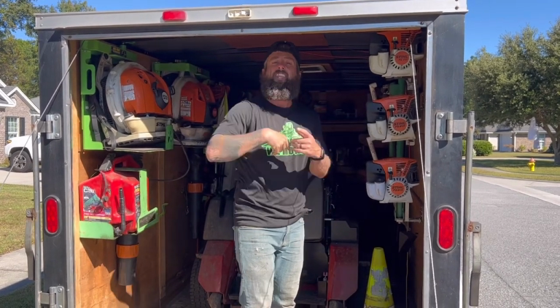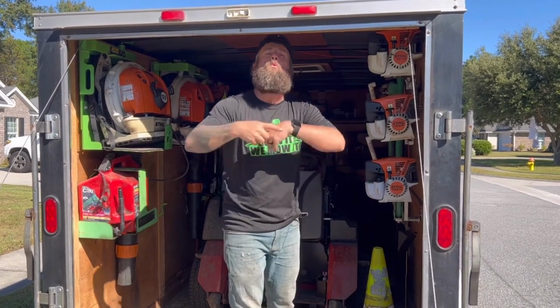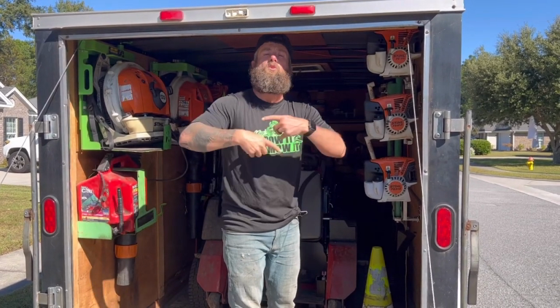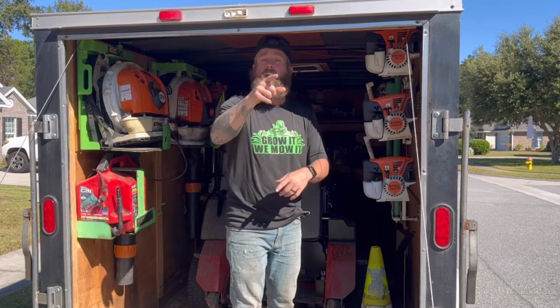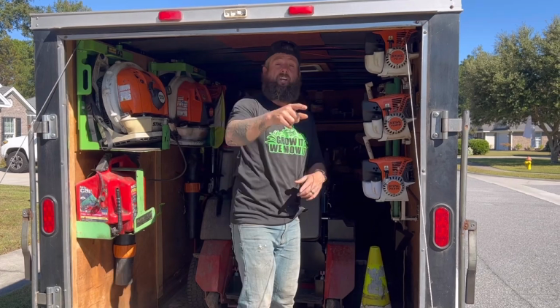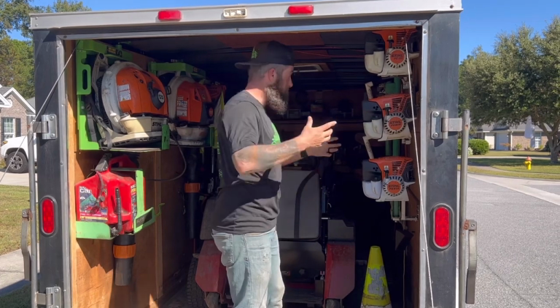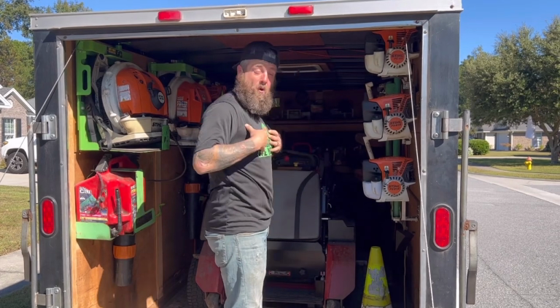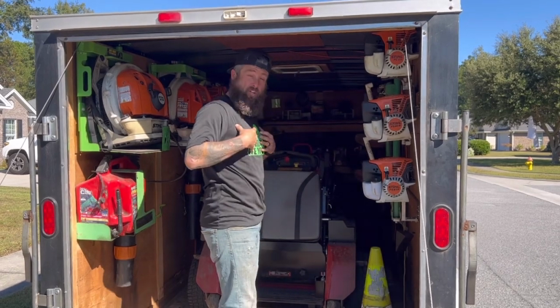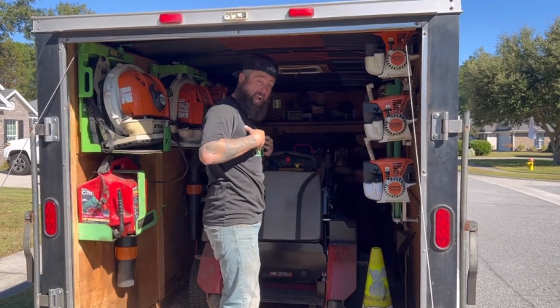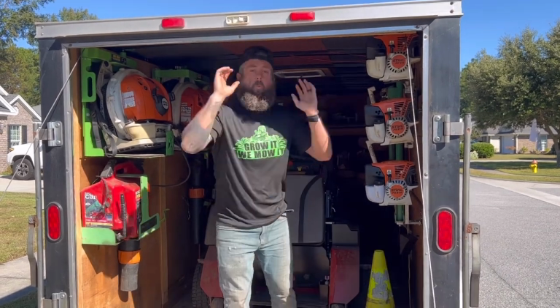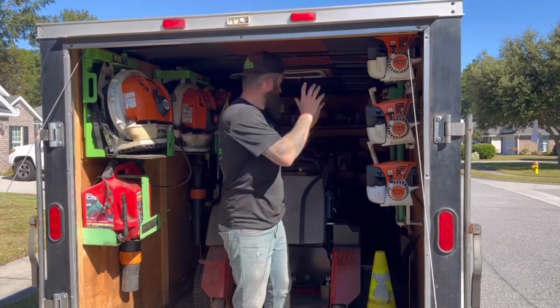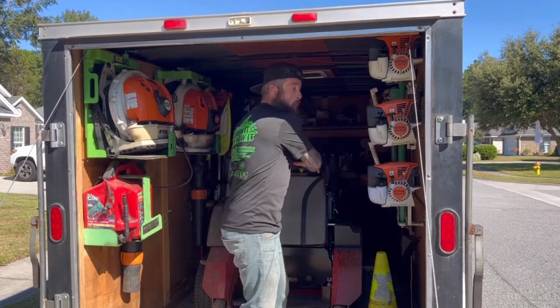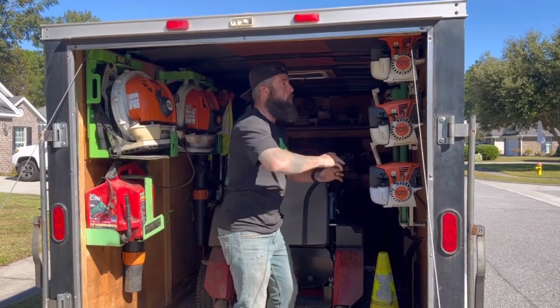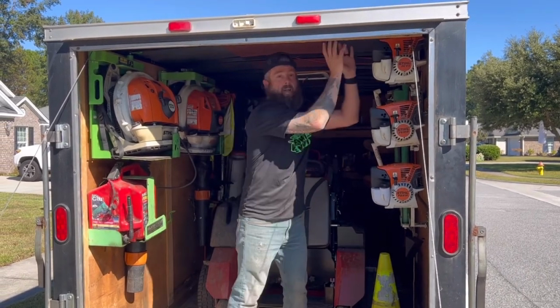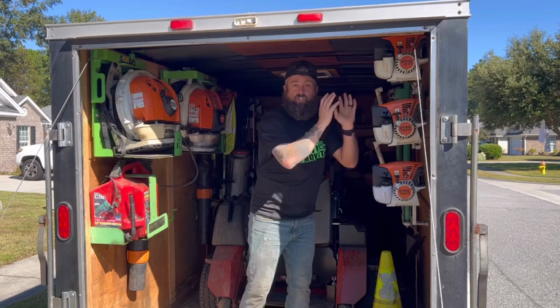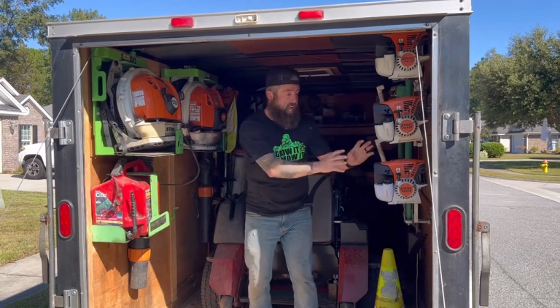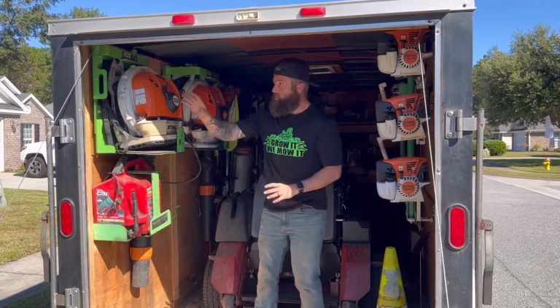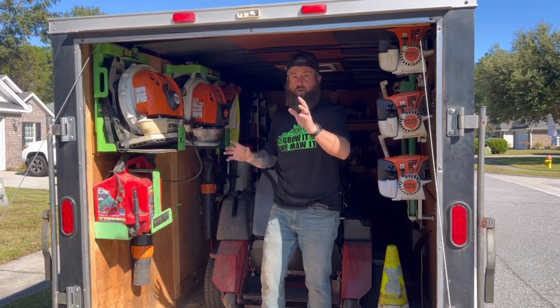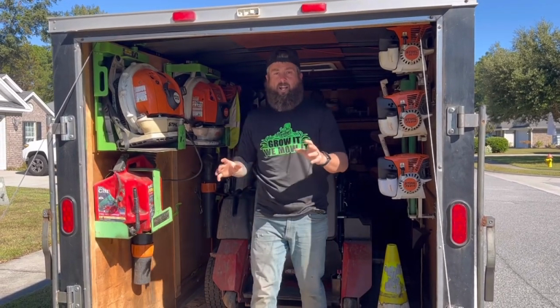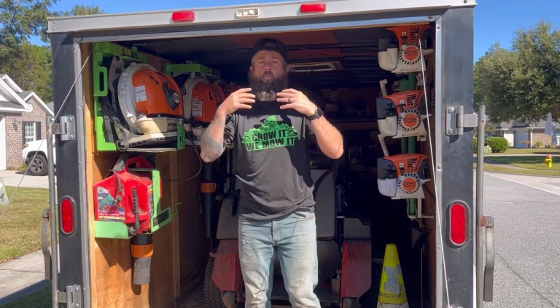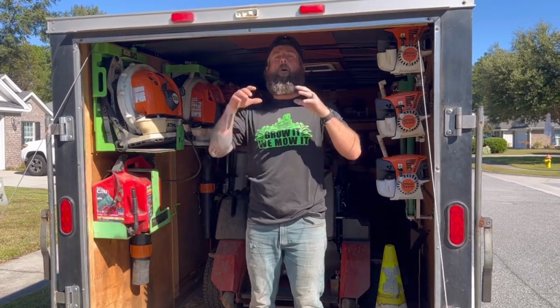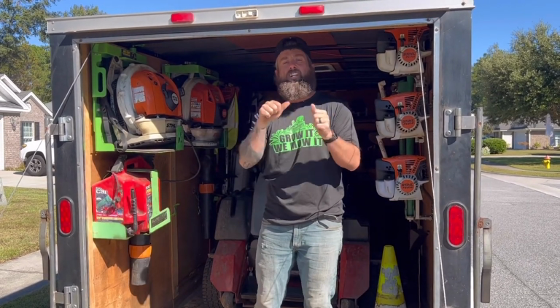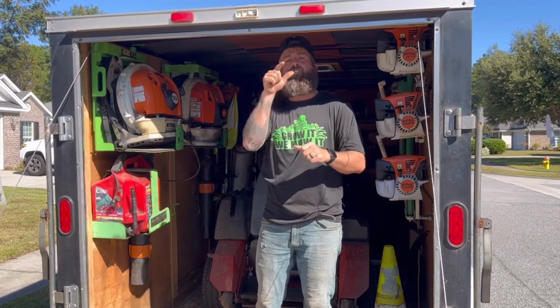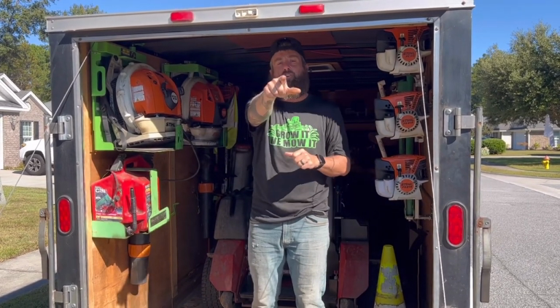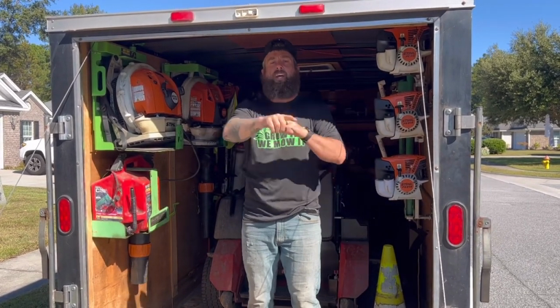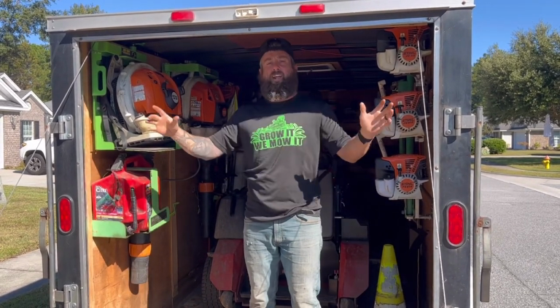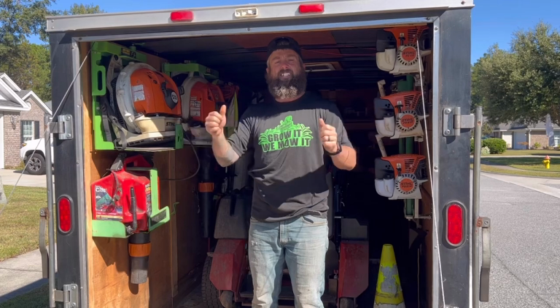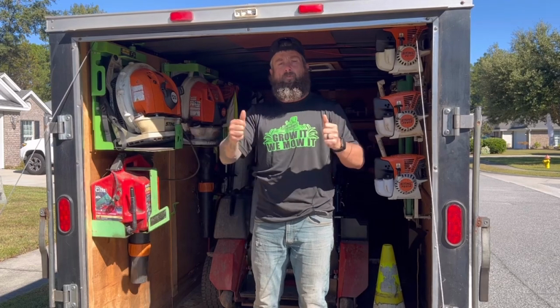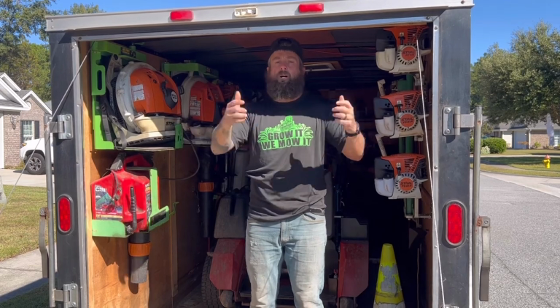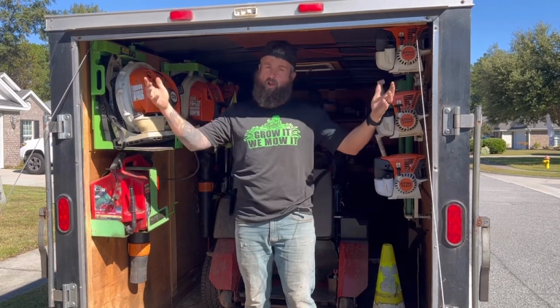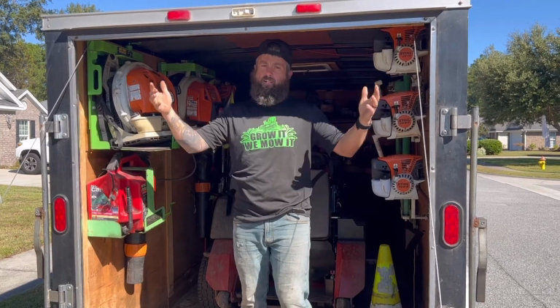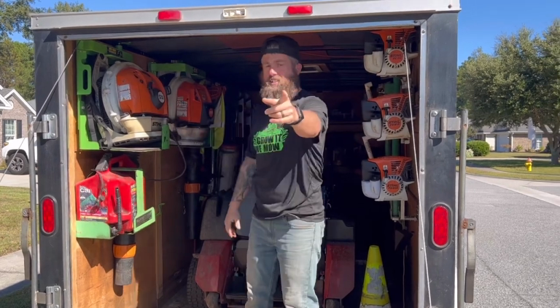The winner gets to pick from local vendors in the area — what mower they want, what brand, string trimmers, edgers, blowers, the whole nine. We will personally drive this trailer to you anywhere in the United States that's drivable. You ready? Let's go.